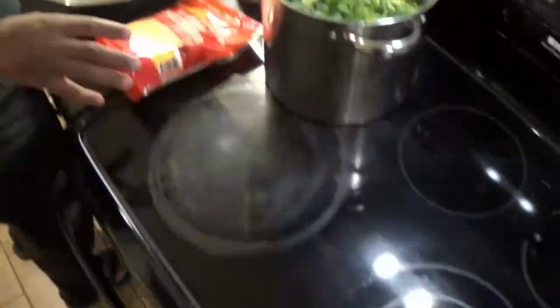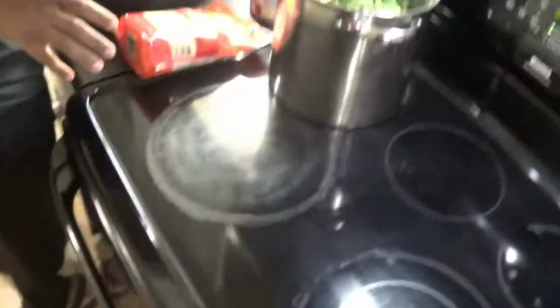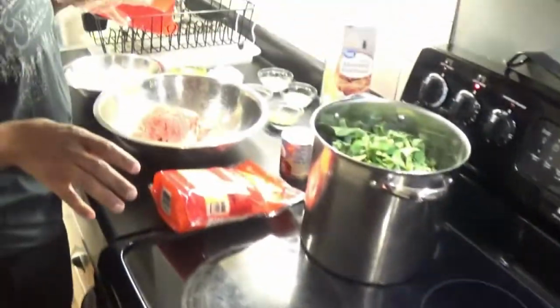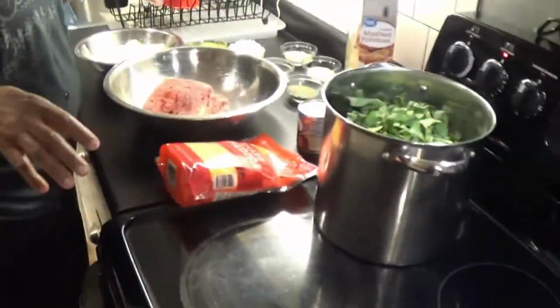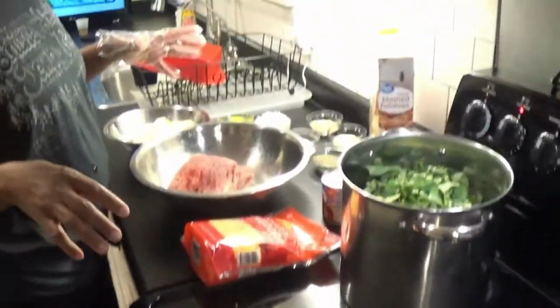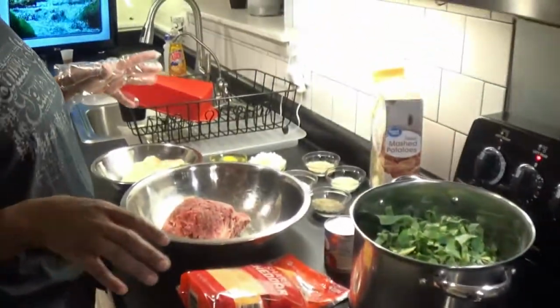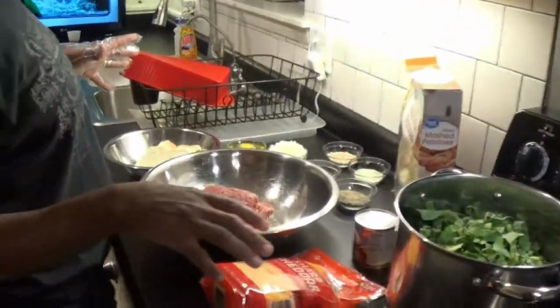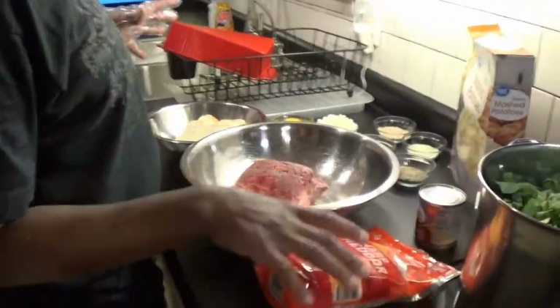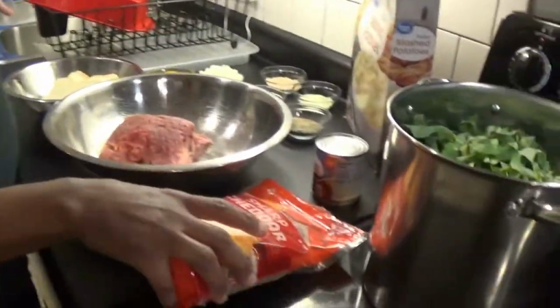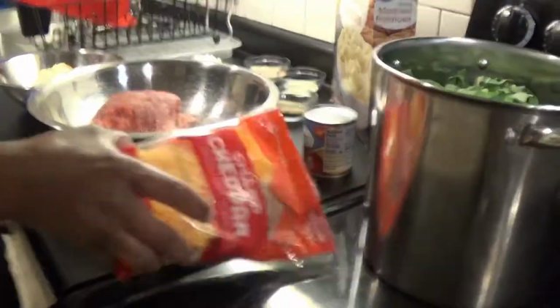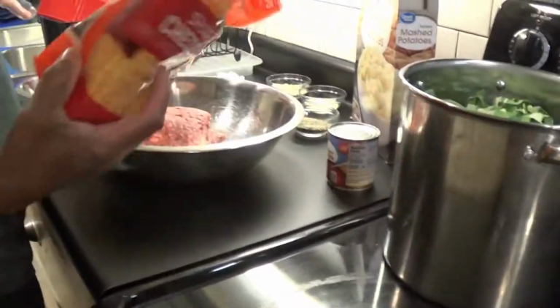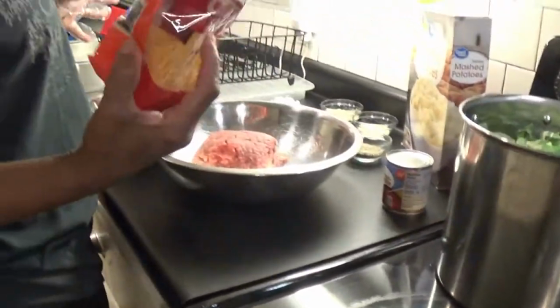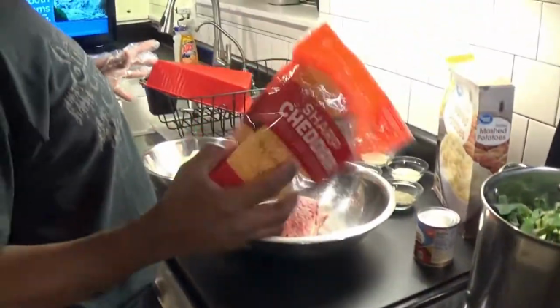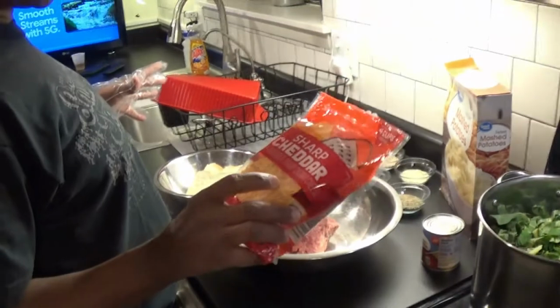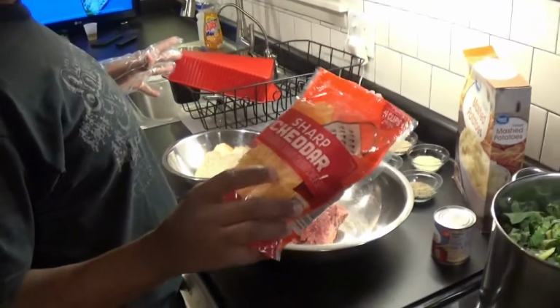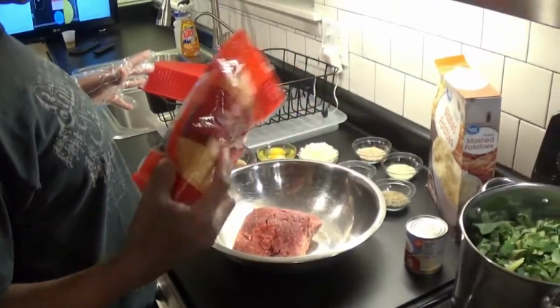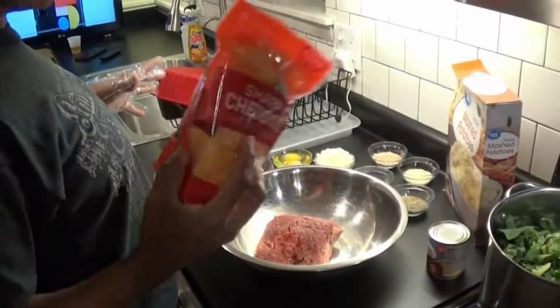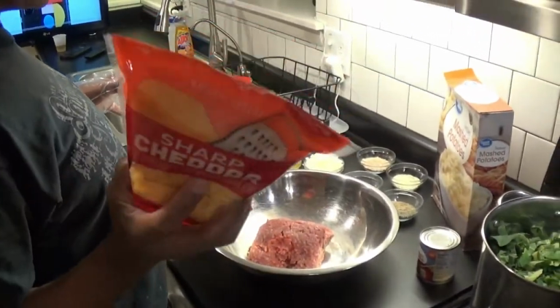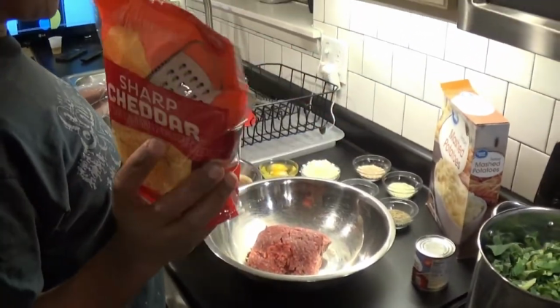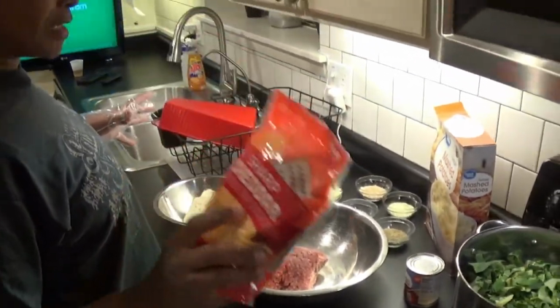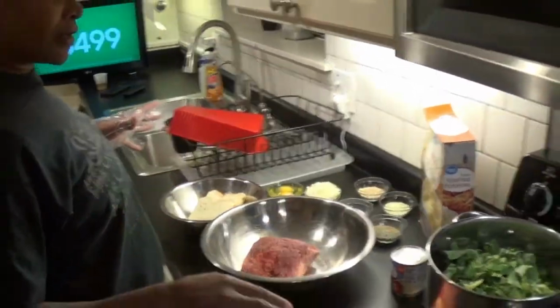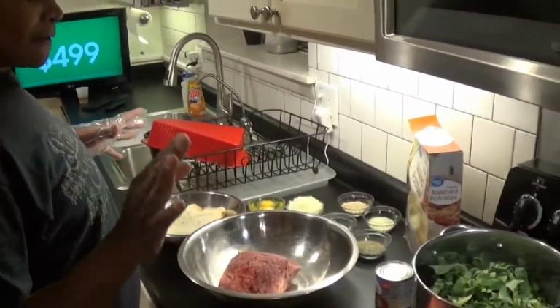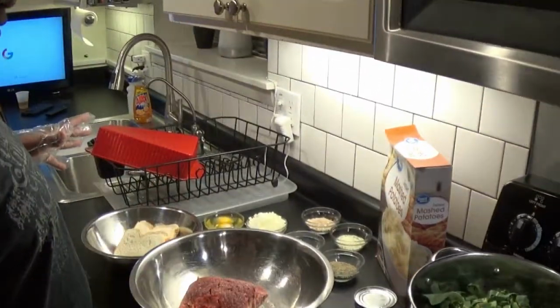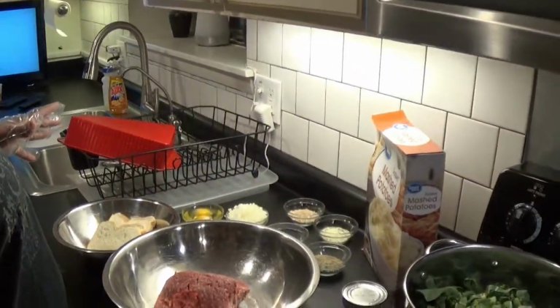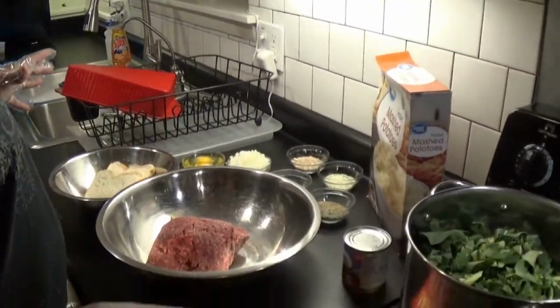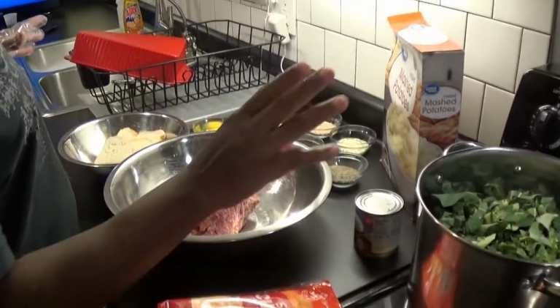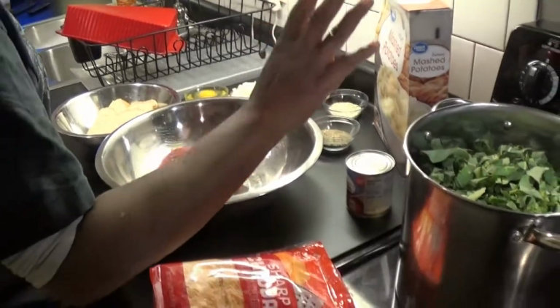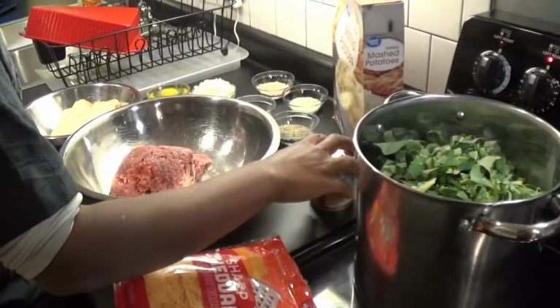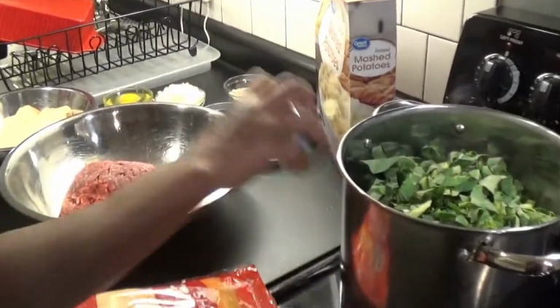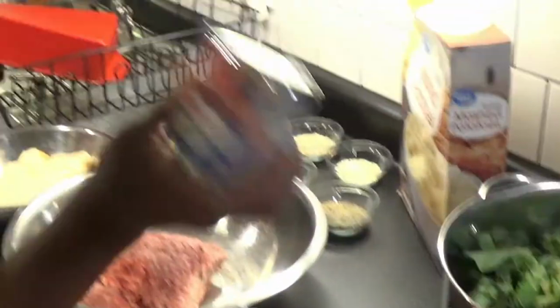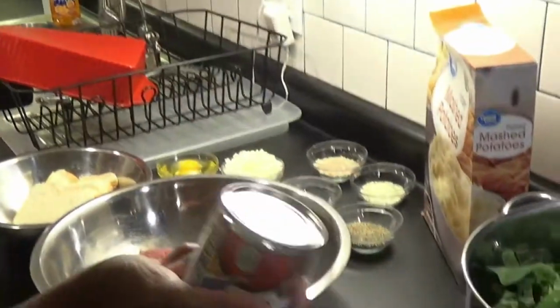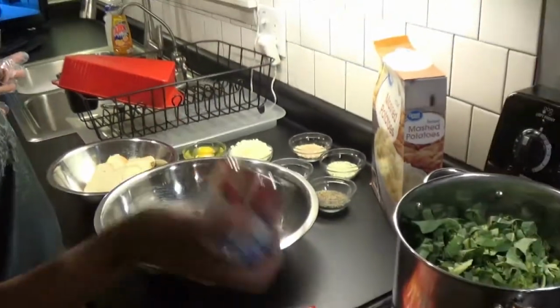And this is going to be for the topping on the meatloaf — the cheese and the tomato sauce.